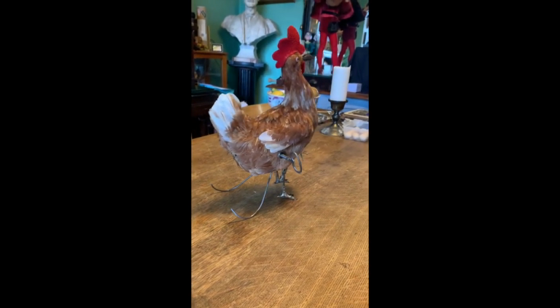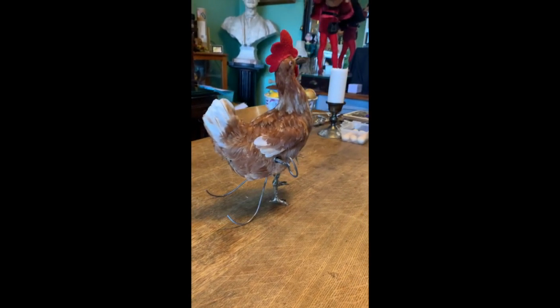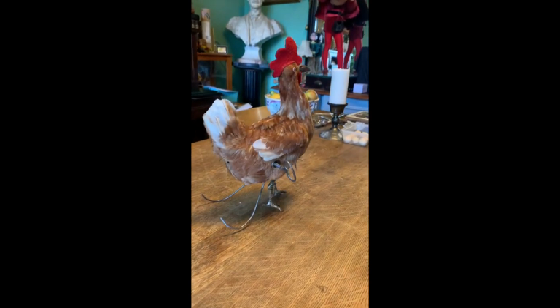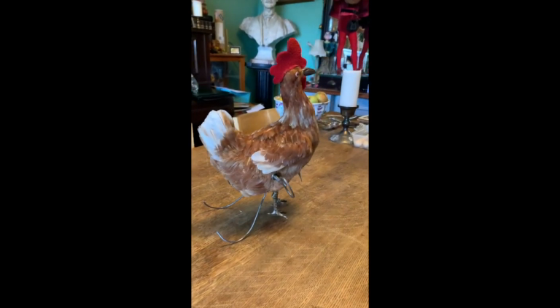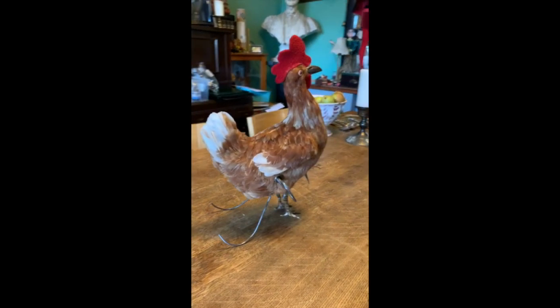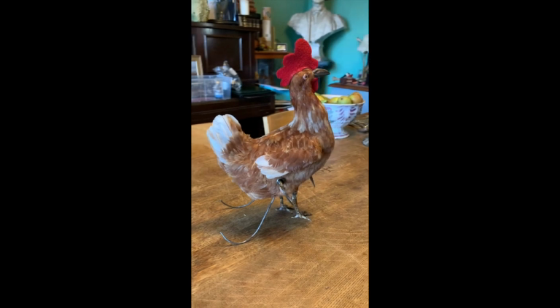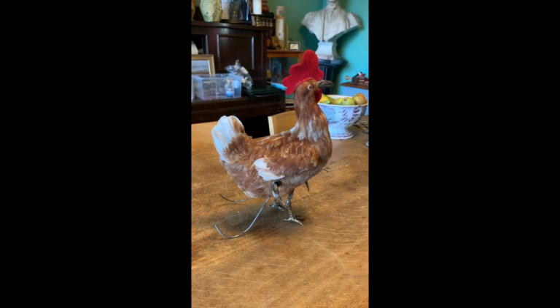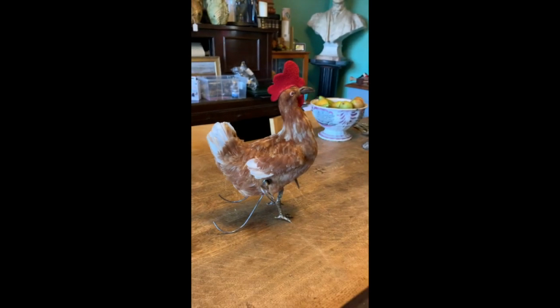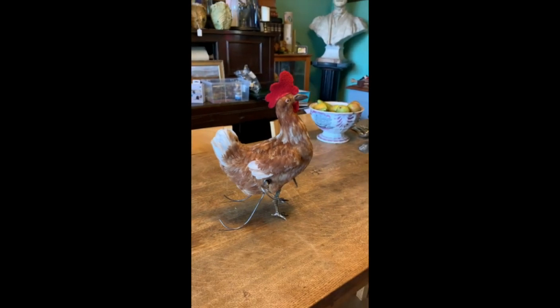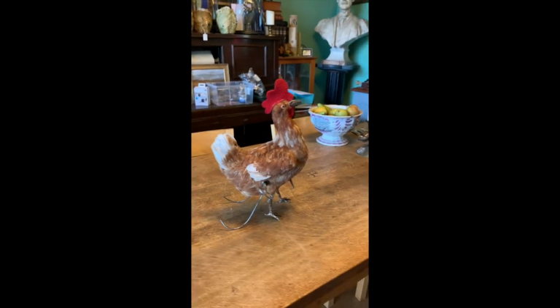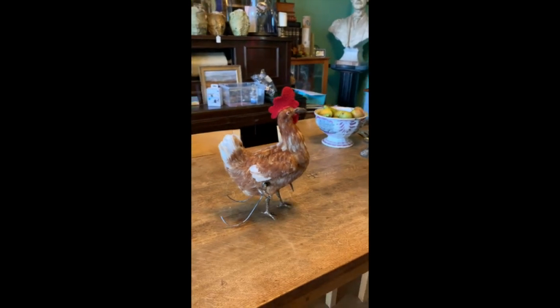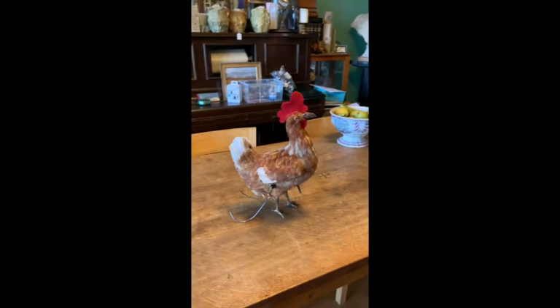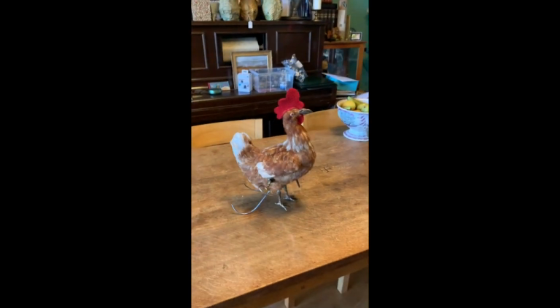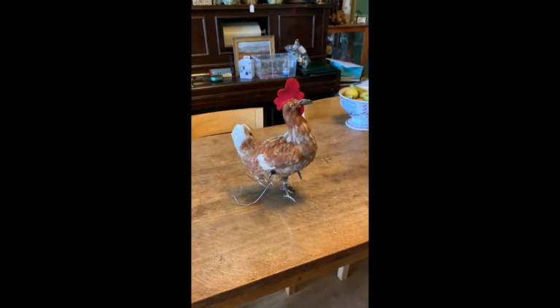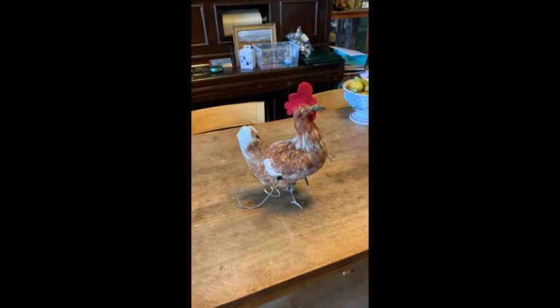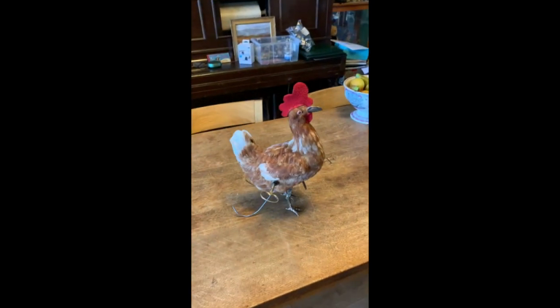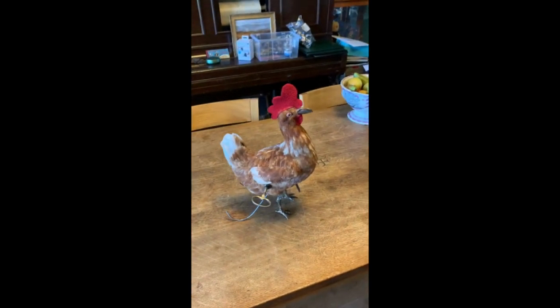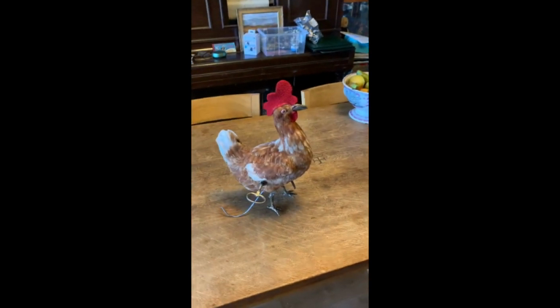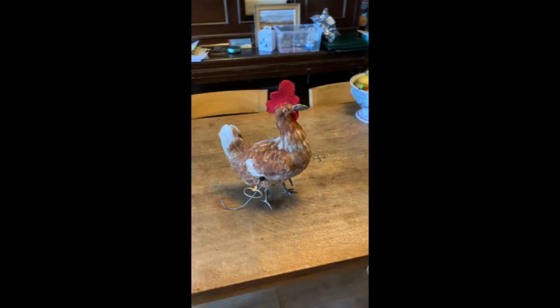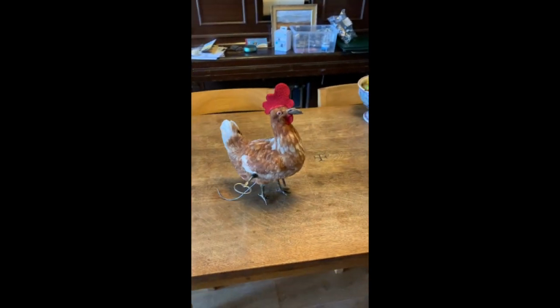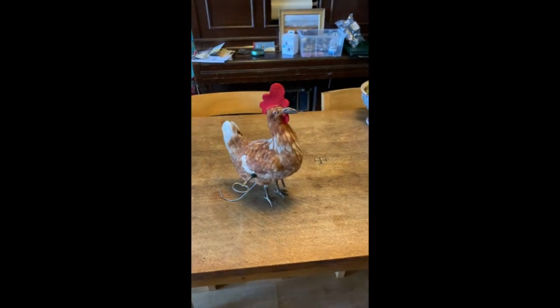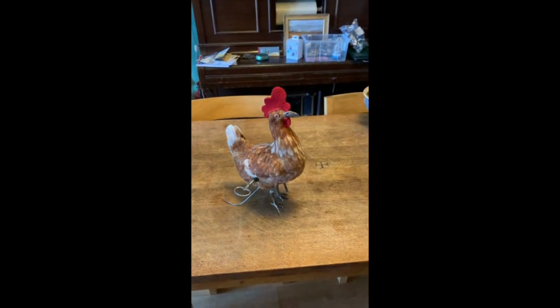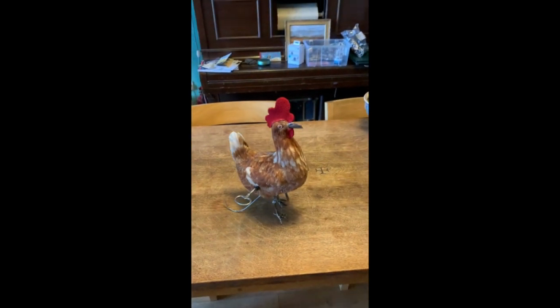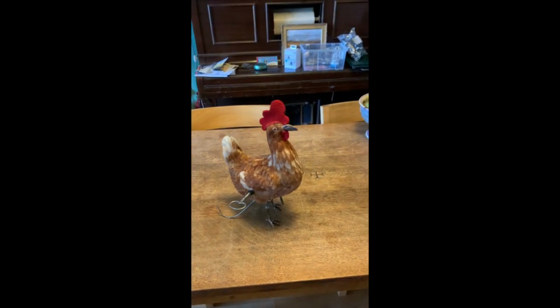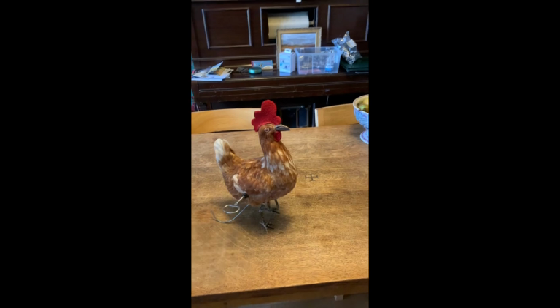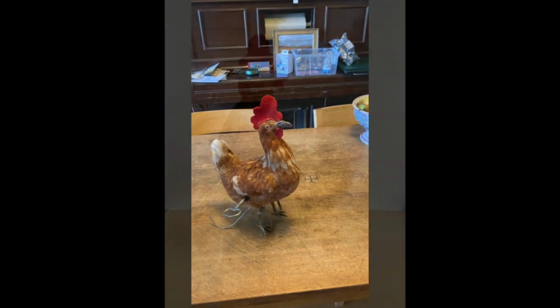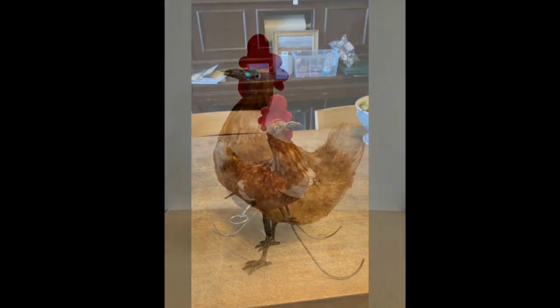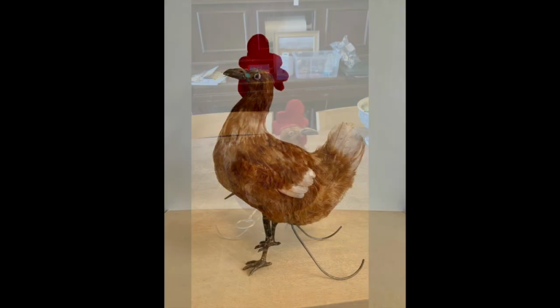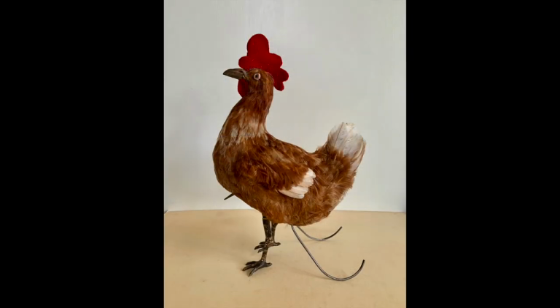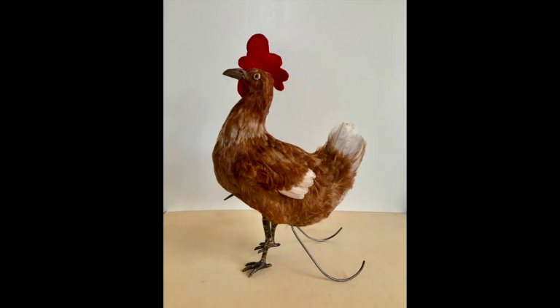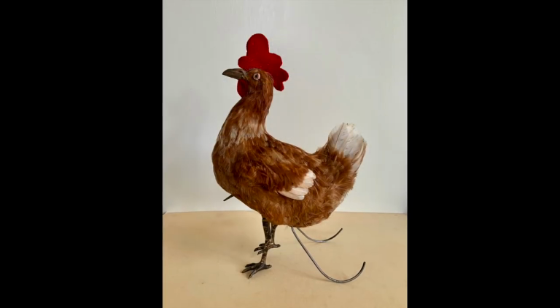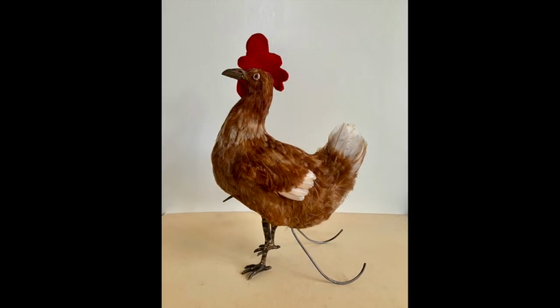This automaton is incredibly rare, especially in good condition, so it was a privilege to be able to restore one.